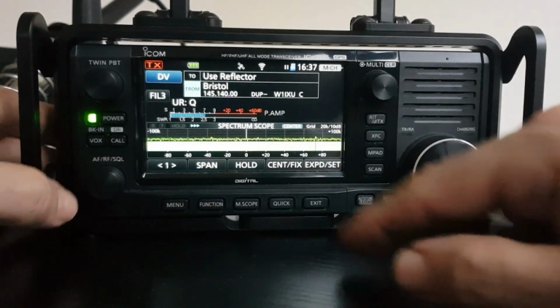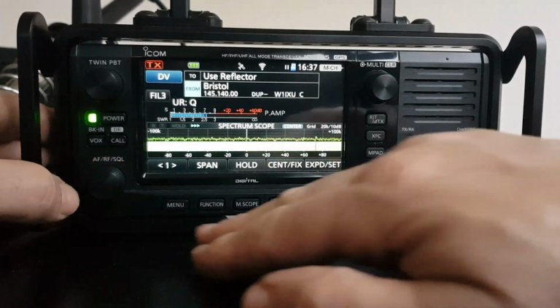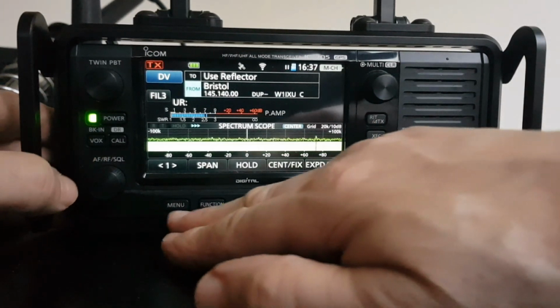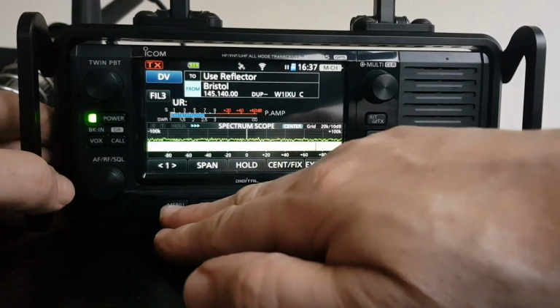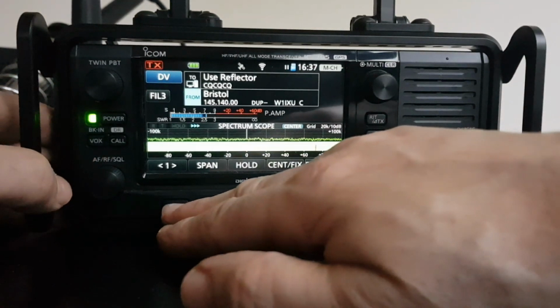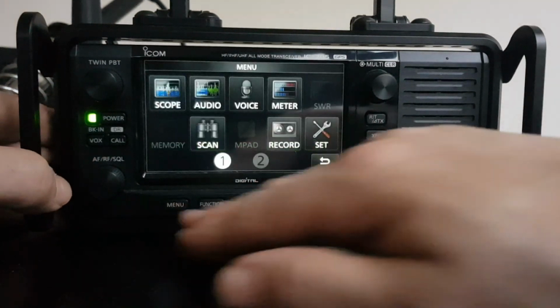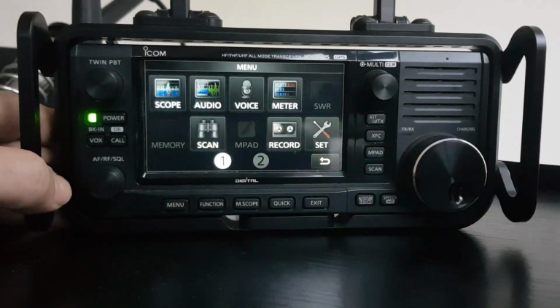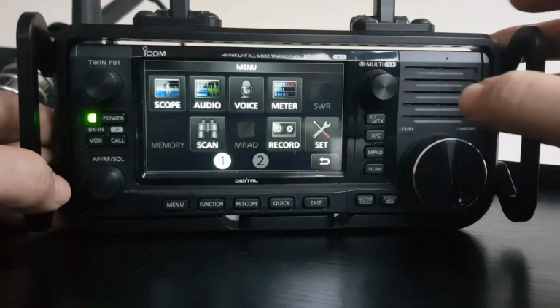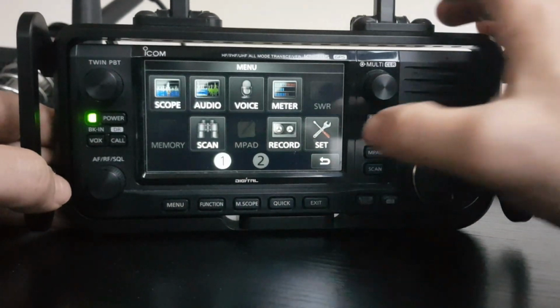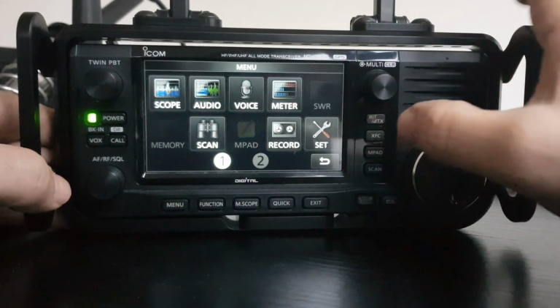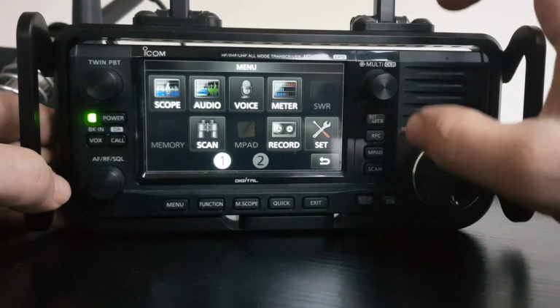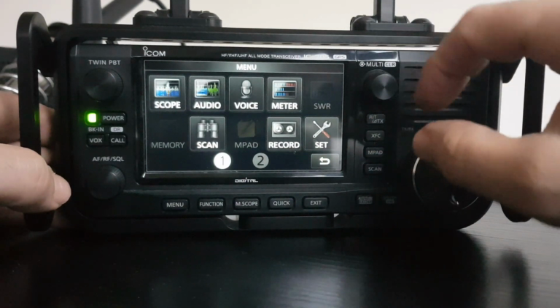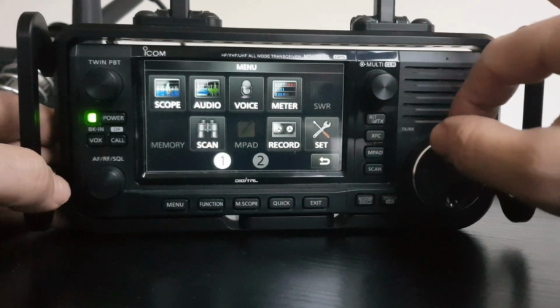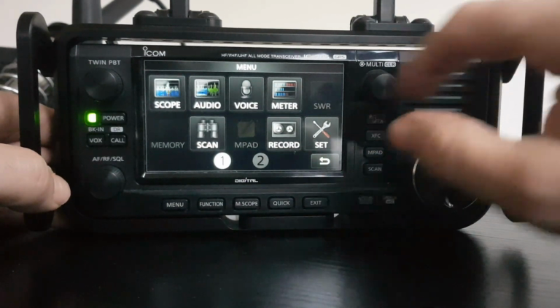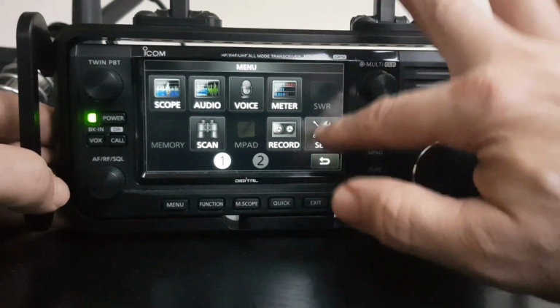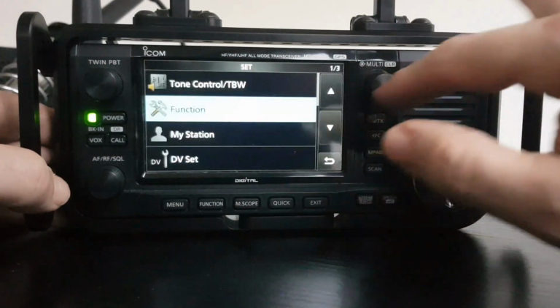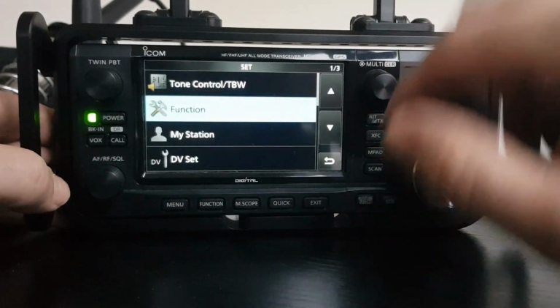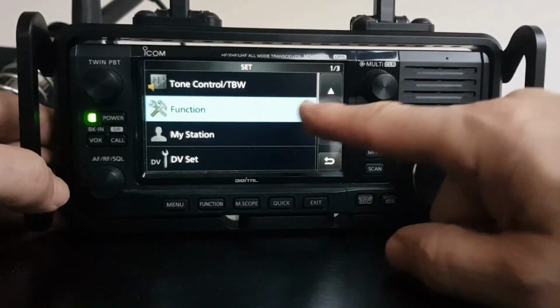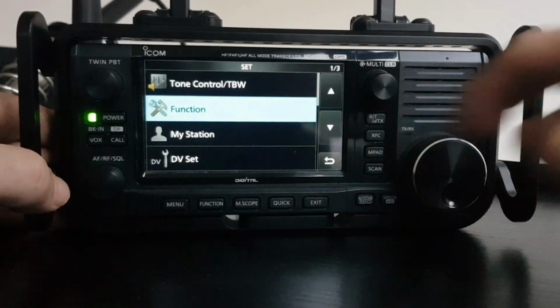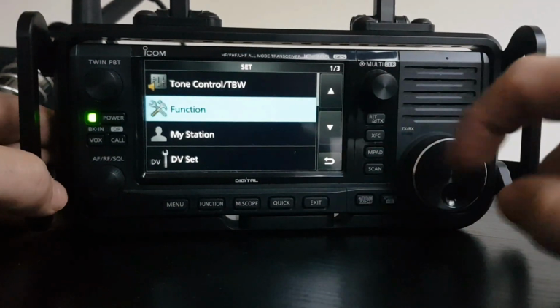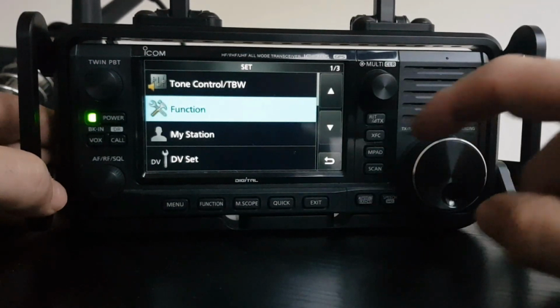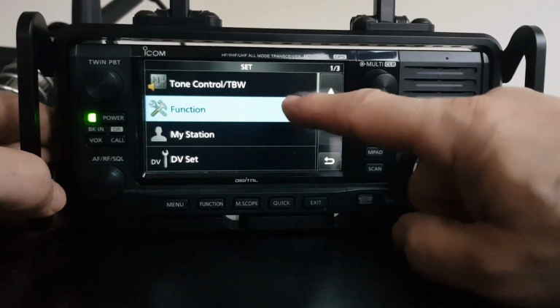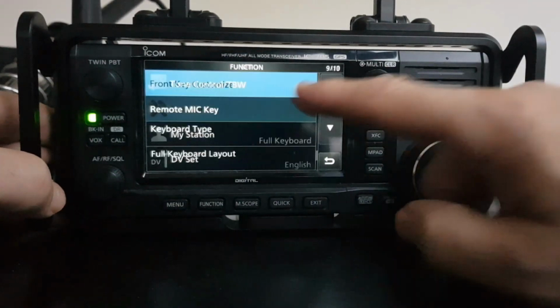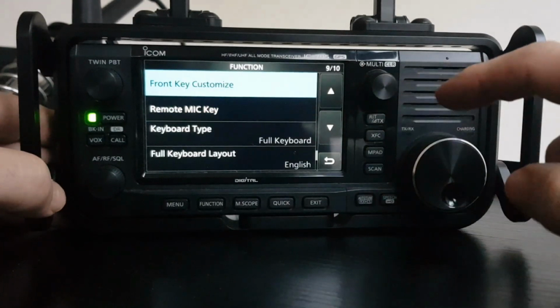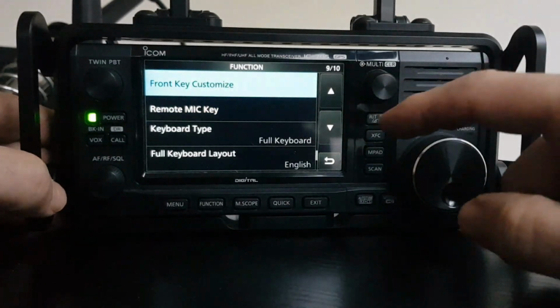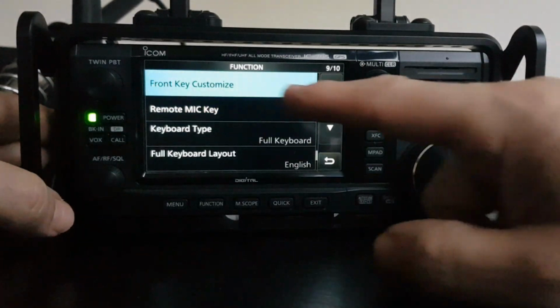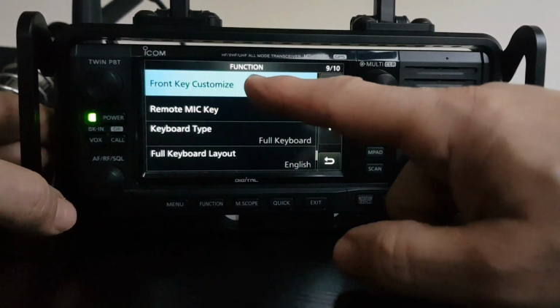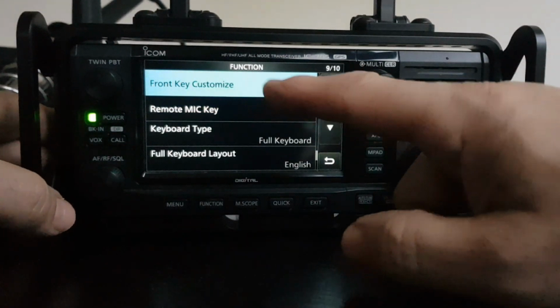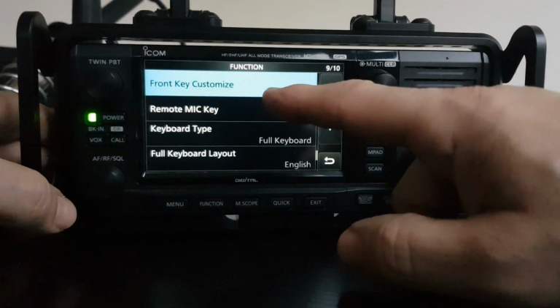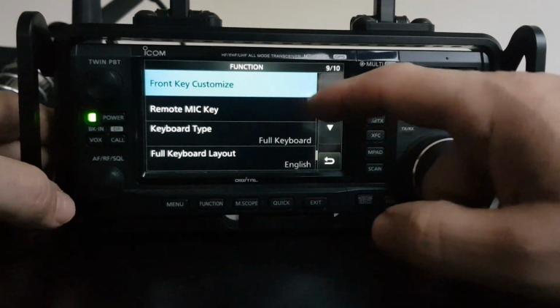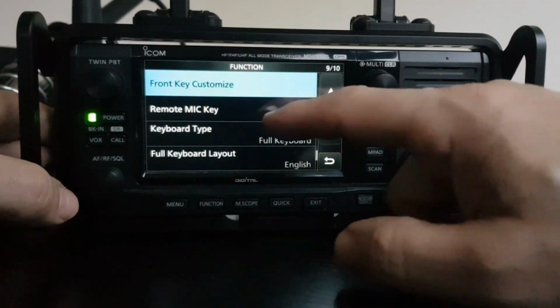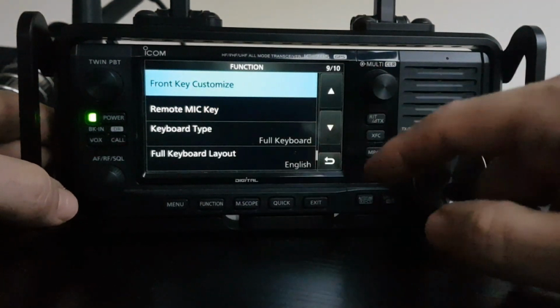So how do we do that? We go Menu, then we go to Set, go to Function, and then we go to Front Key Customise.